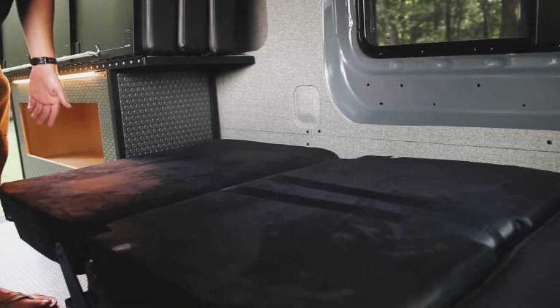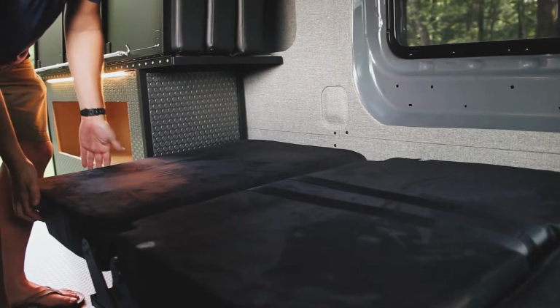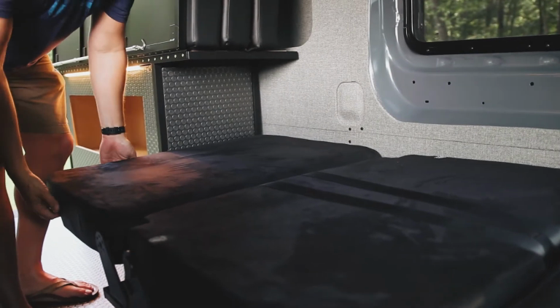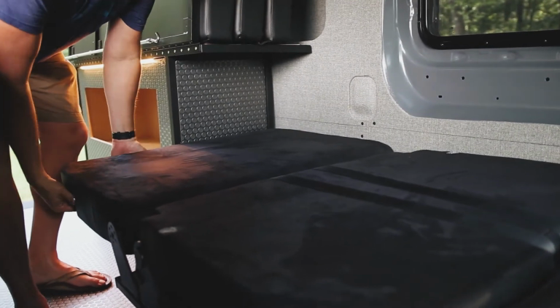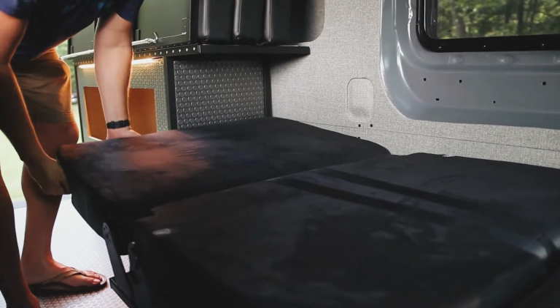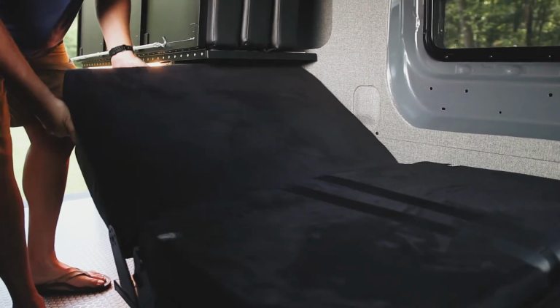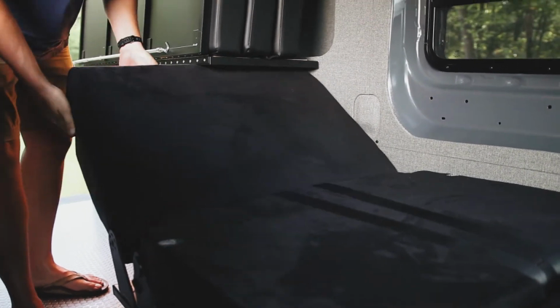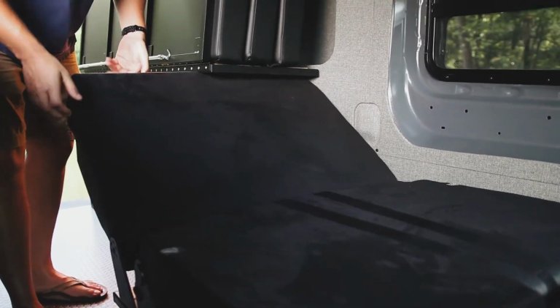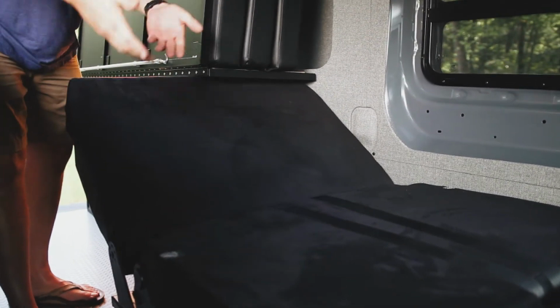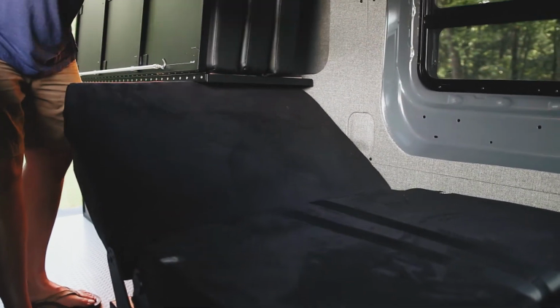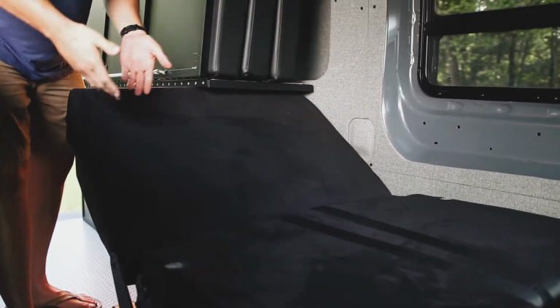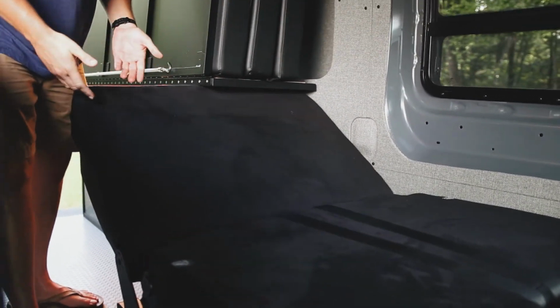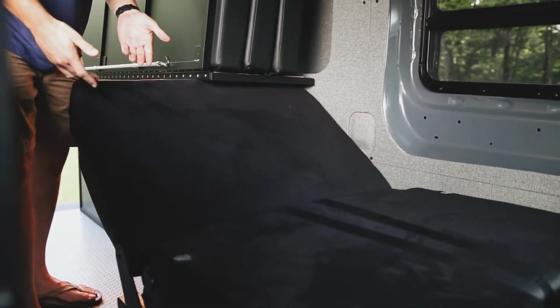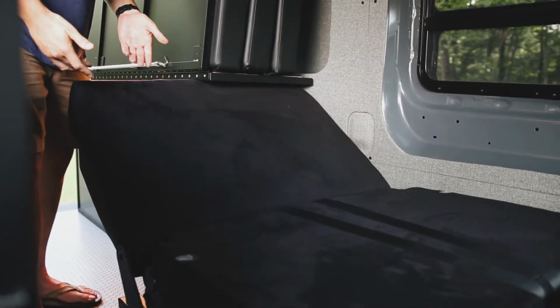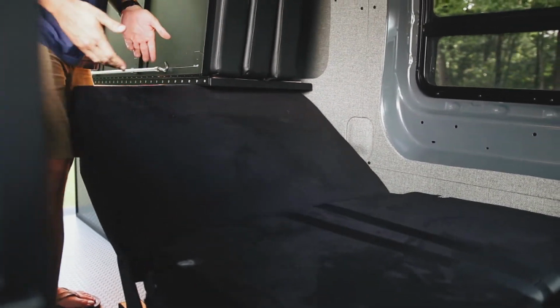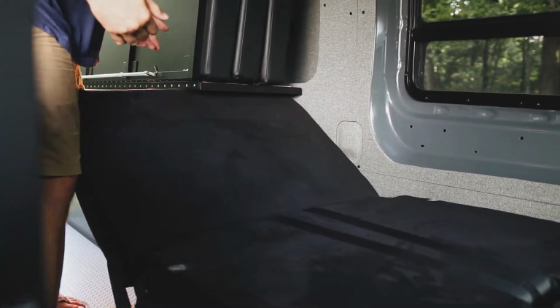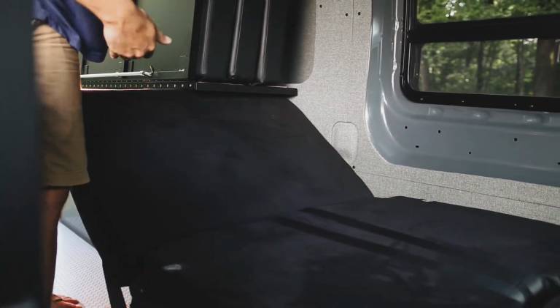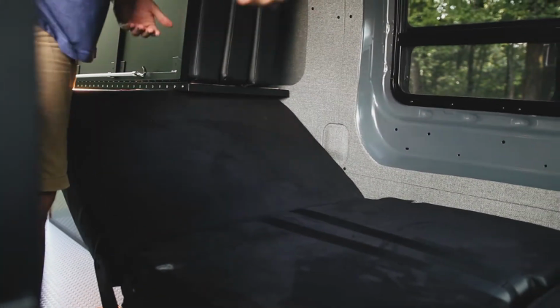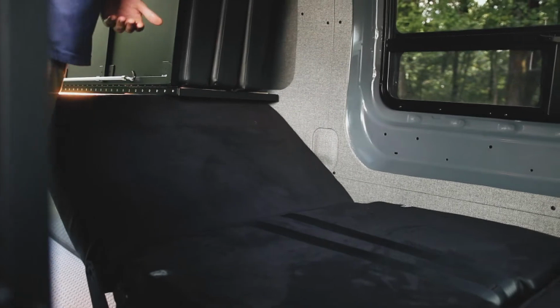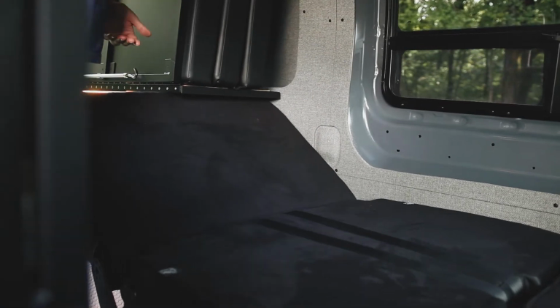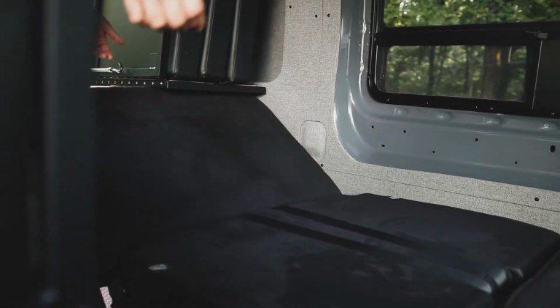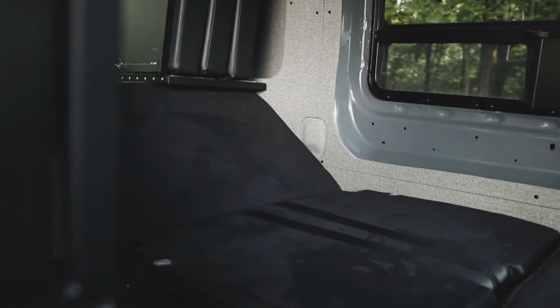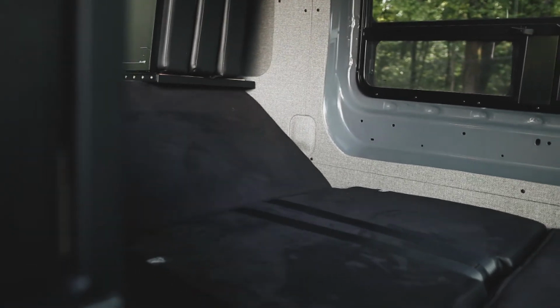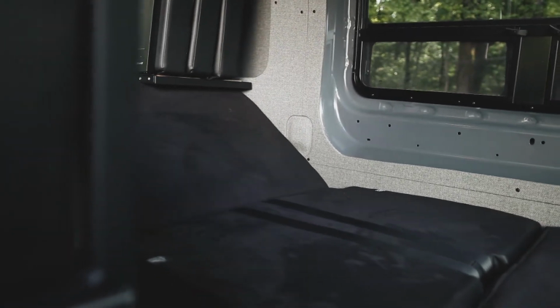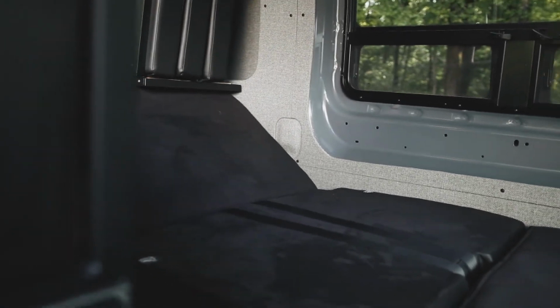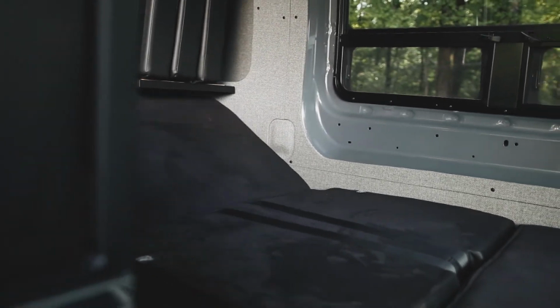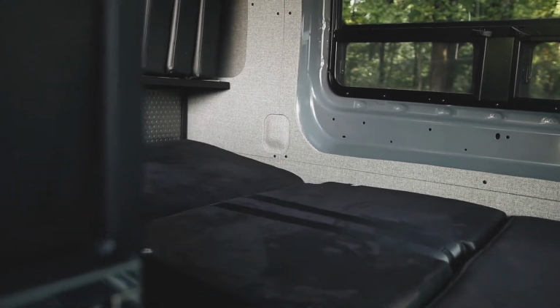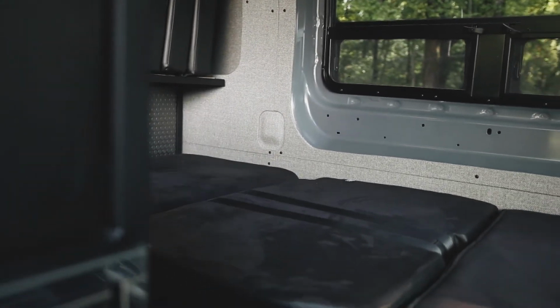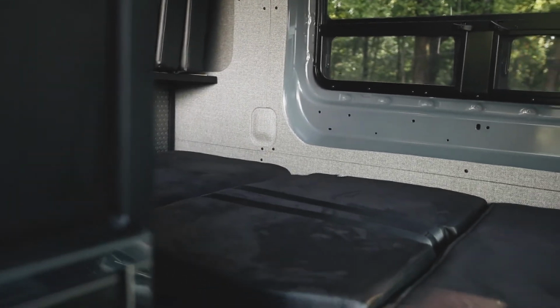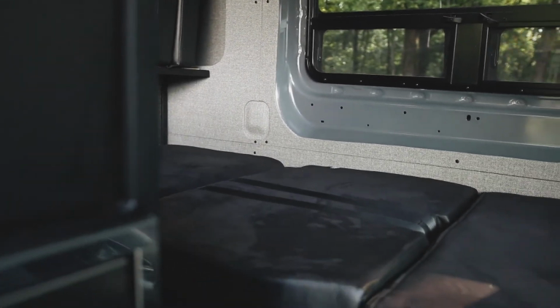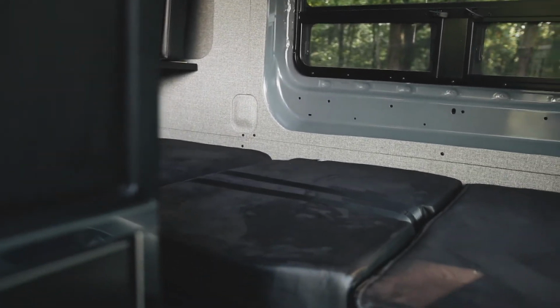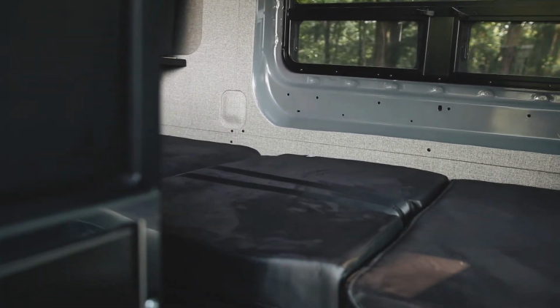You don't ever have to put this up or down, but if you want a view, in the front of the seat there's the ability to slide the seat forward and let that all the way up.